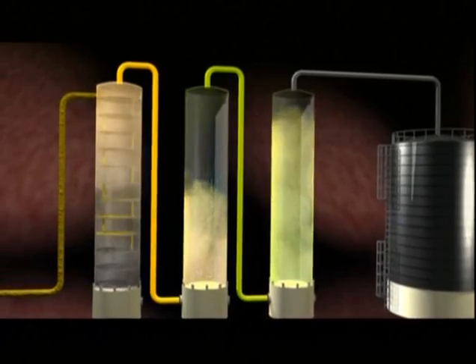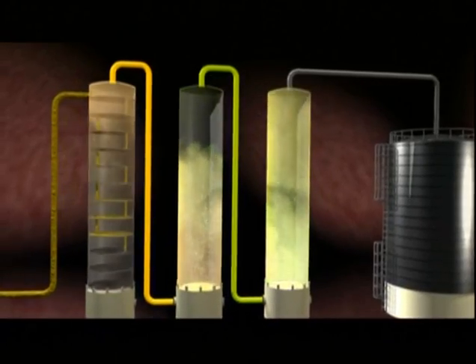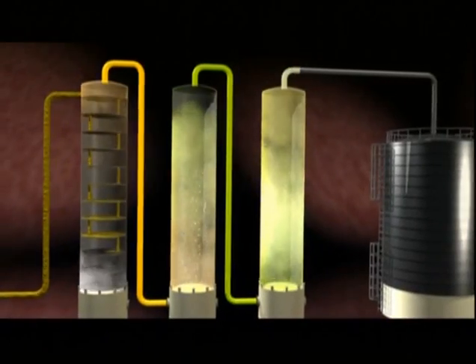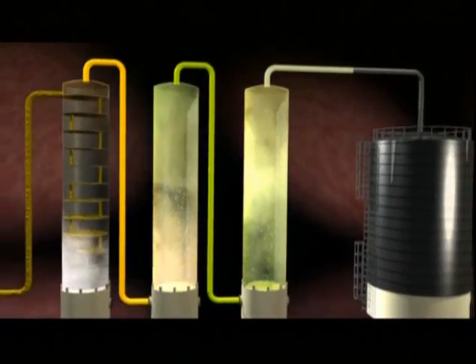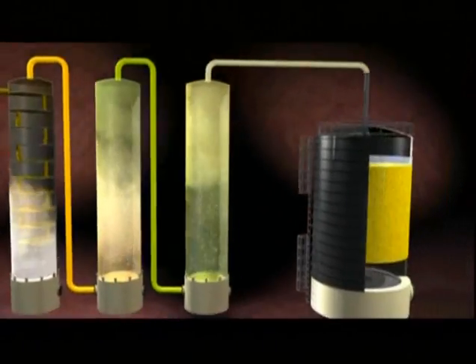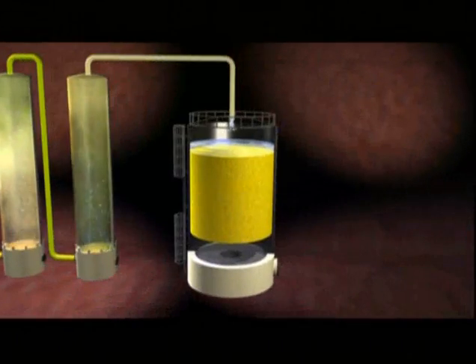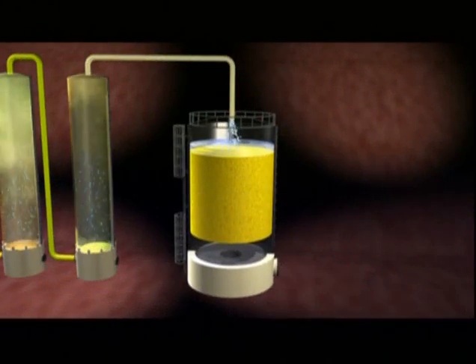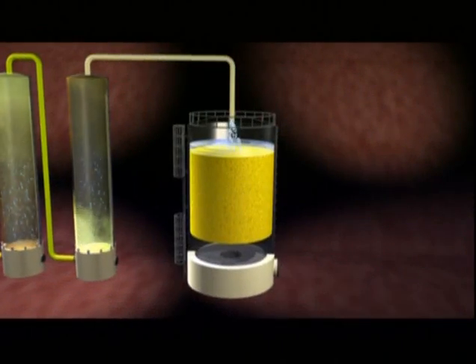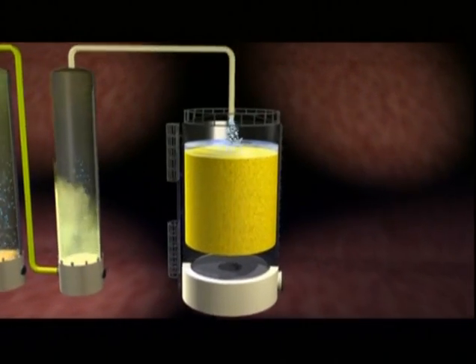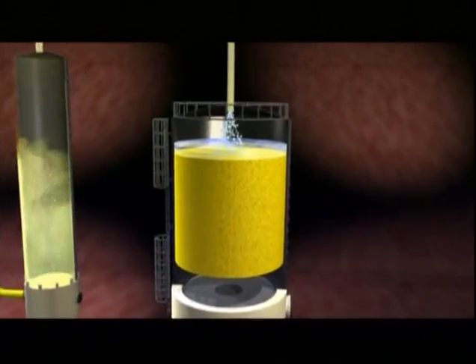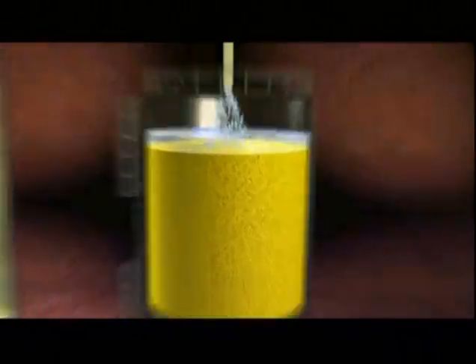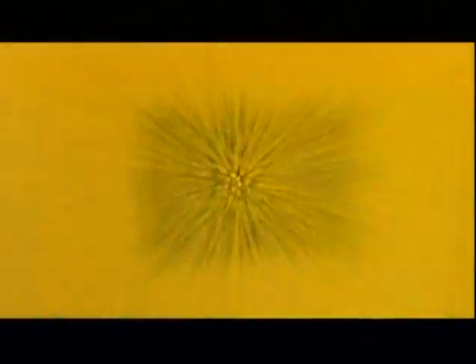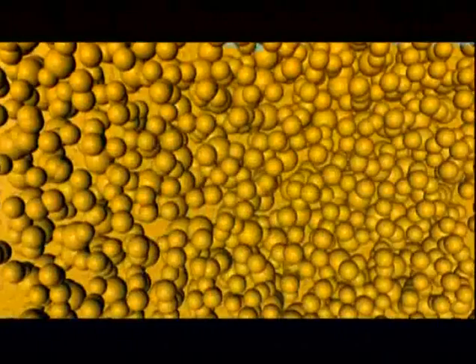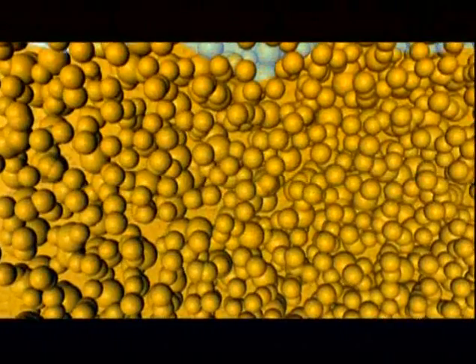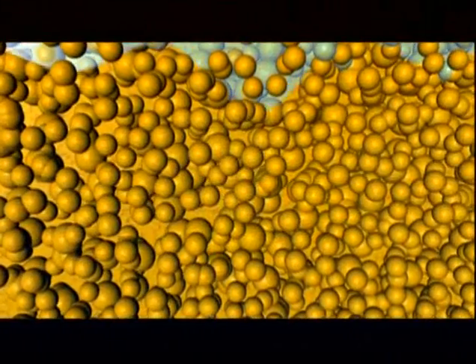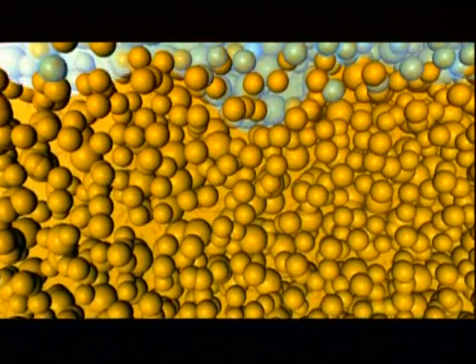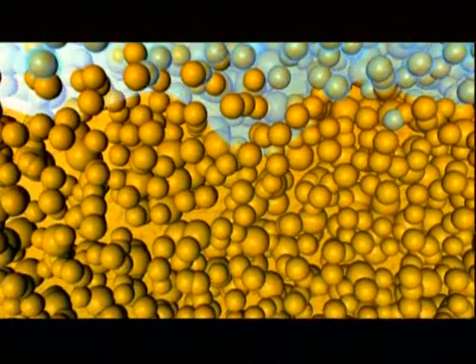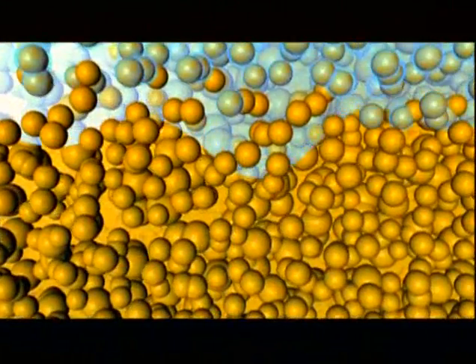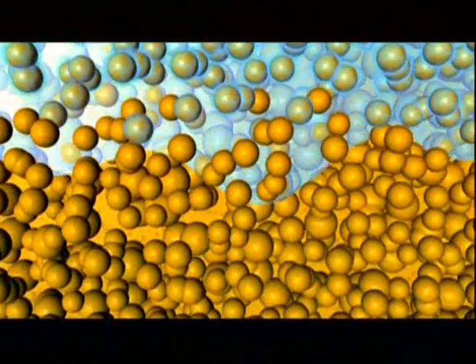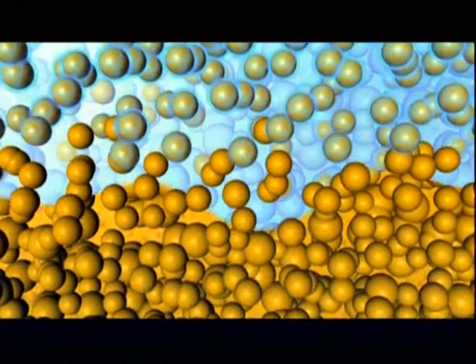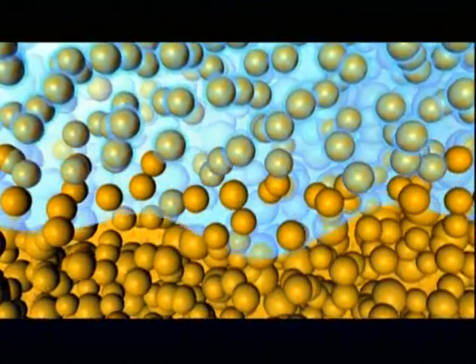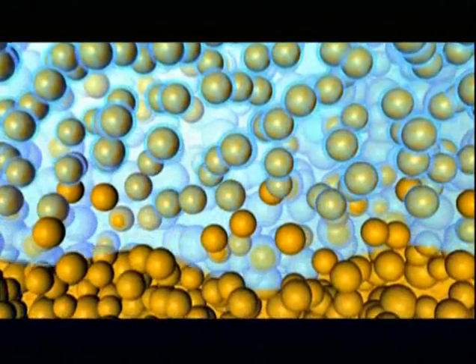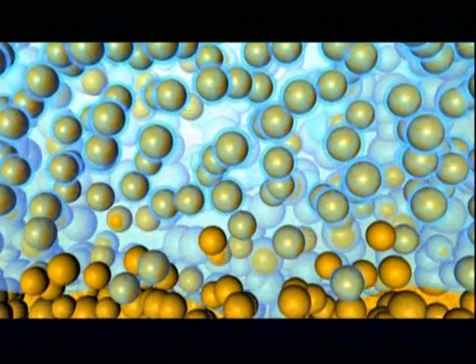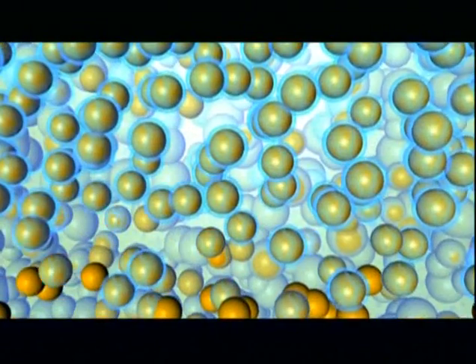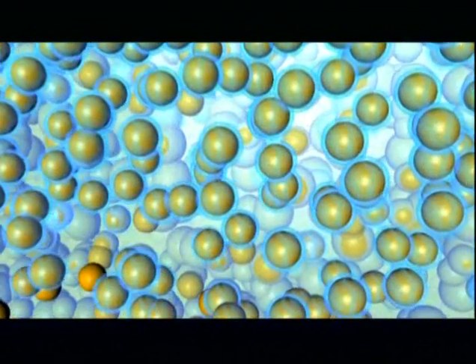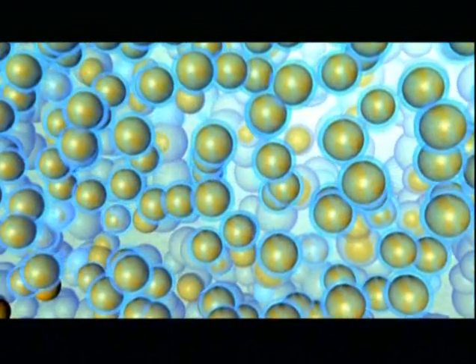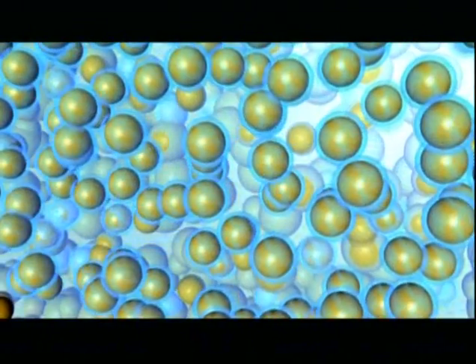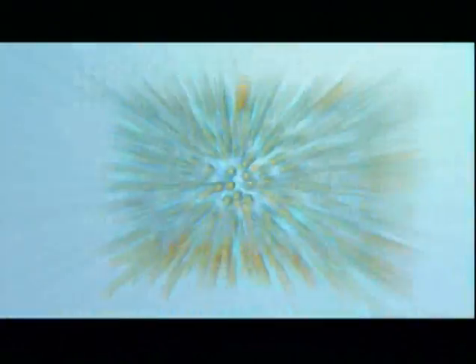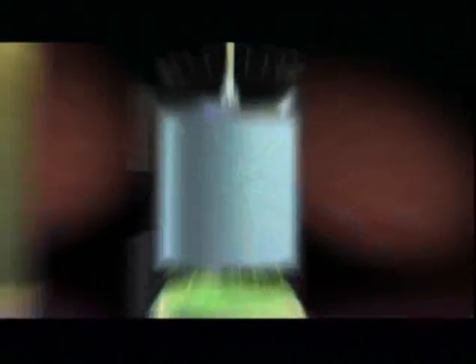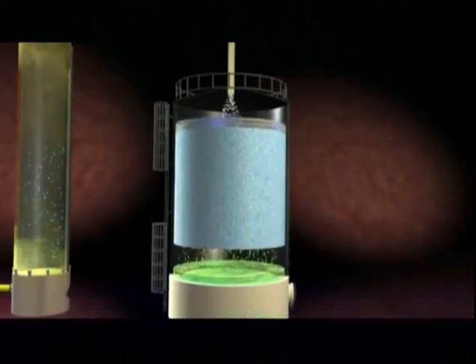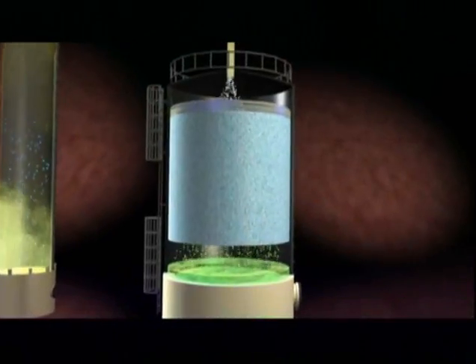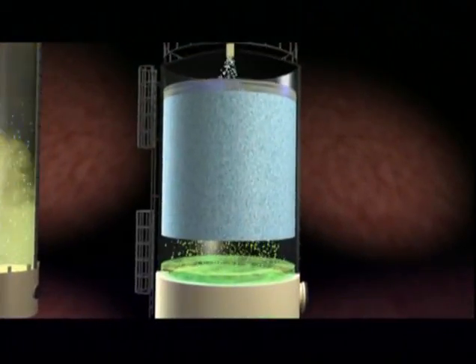The final step sends the vapor to a molecular sieve. There, the water and alcohol vapors are separated as the water is captured and absorbed by millions of small clay pellets. What's left is 200 proof pure alcohol.